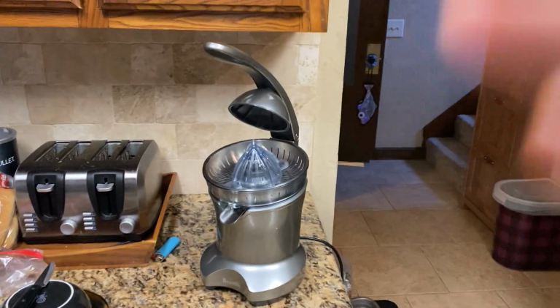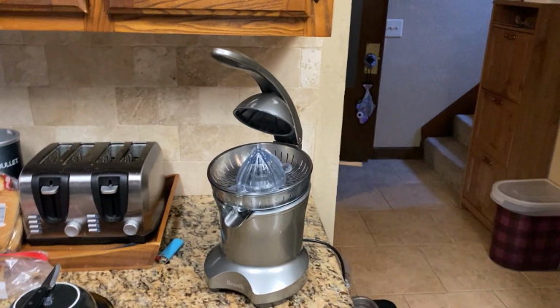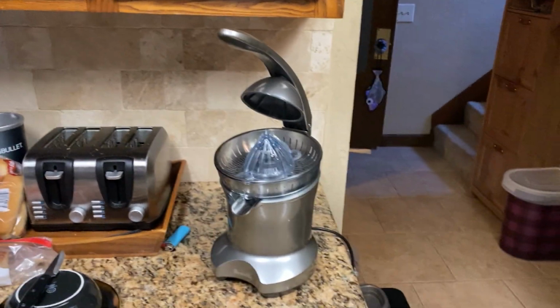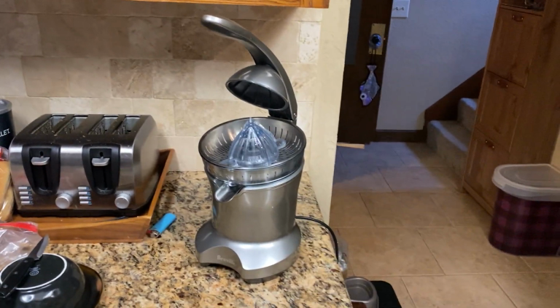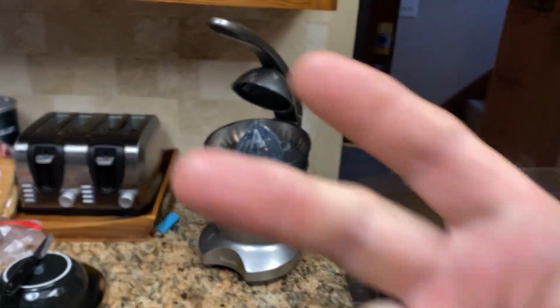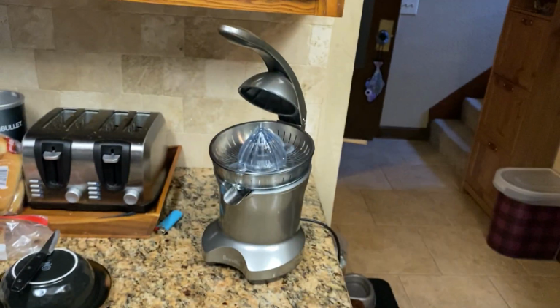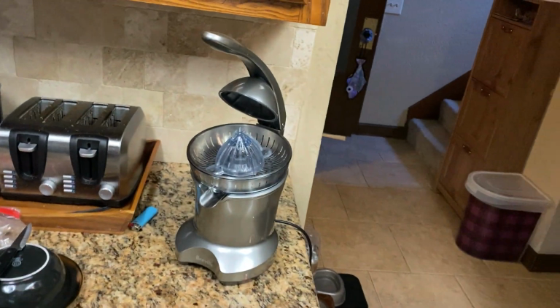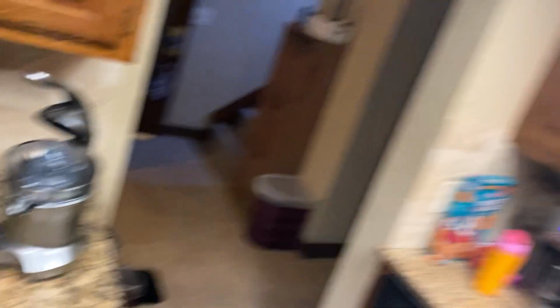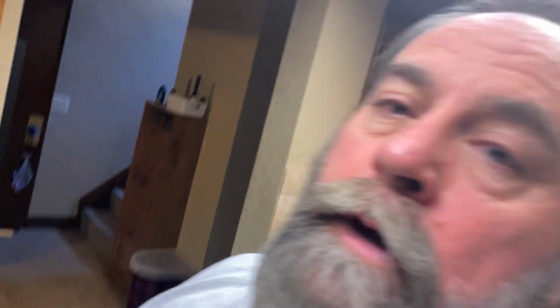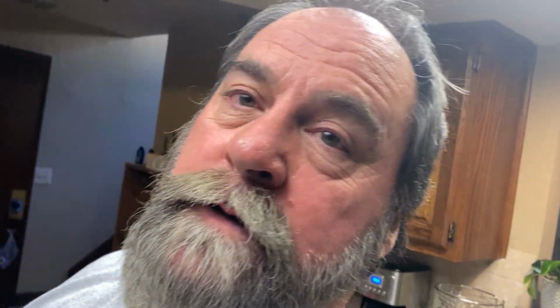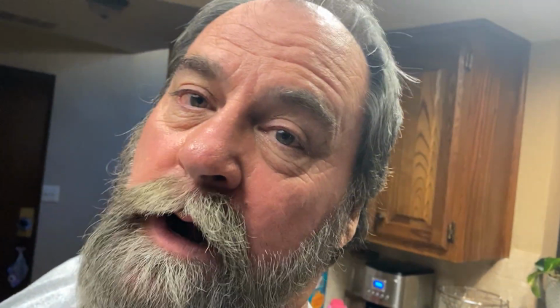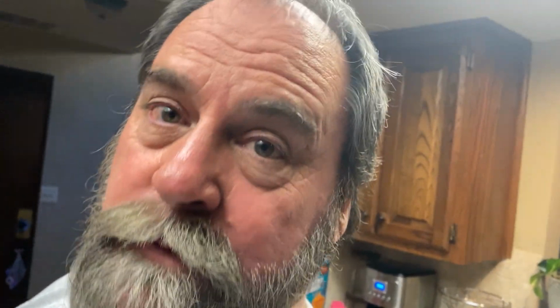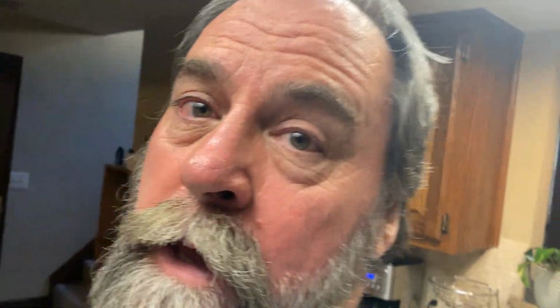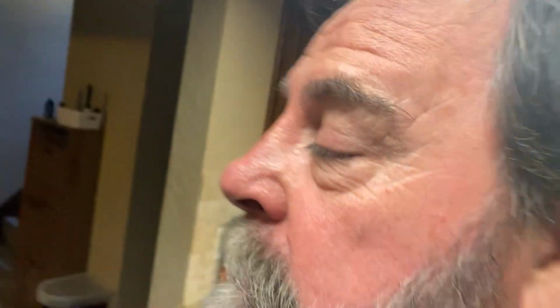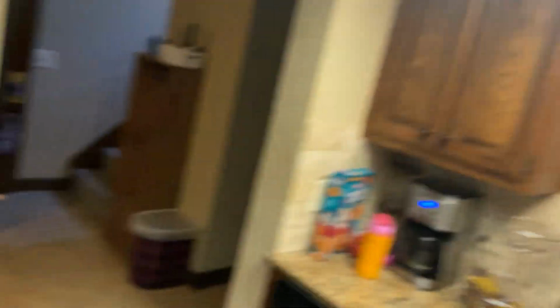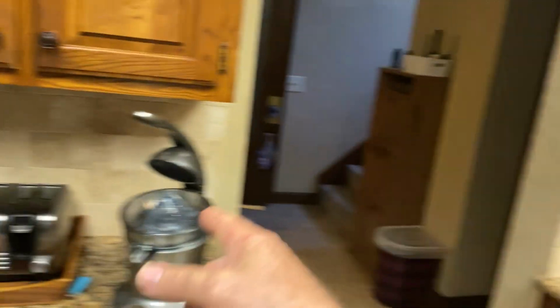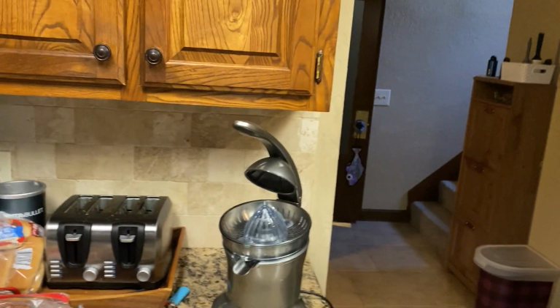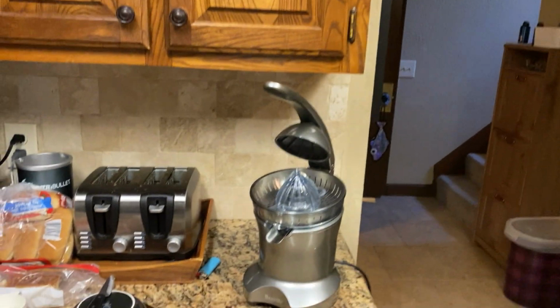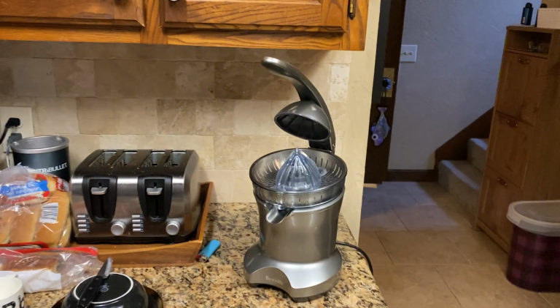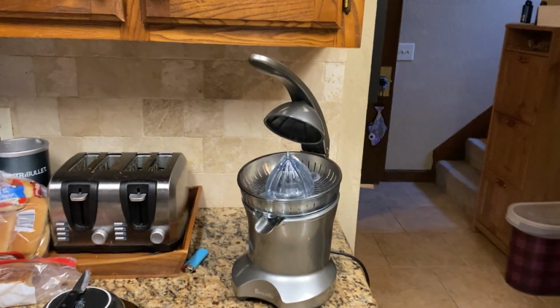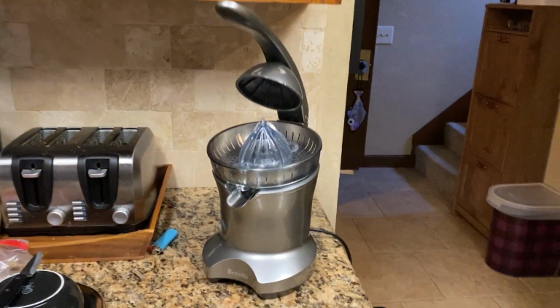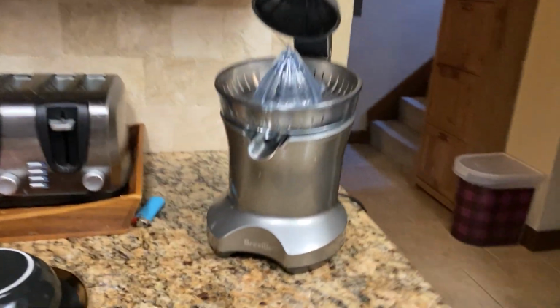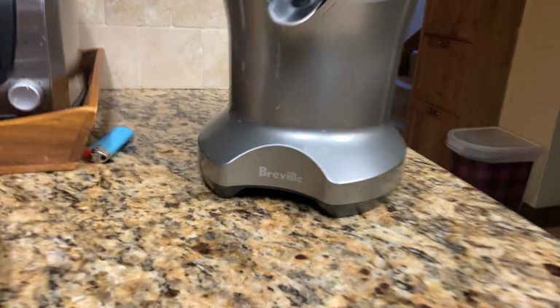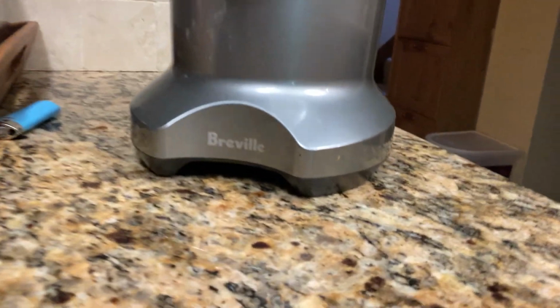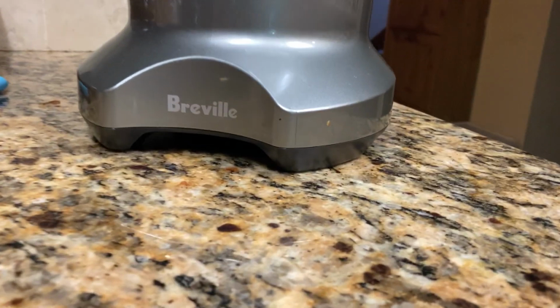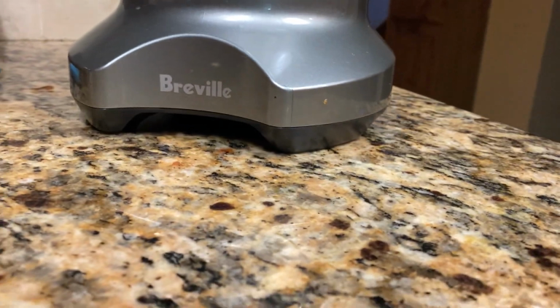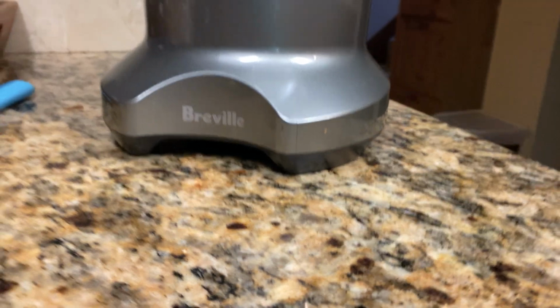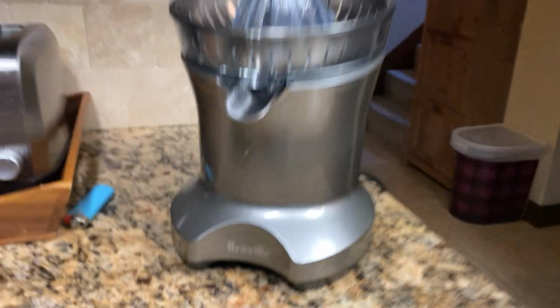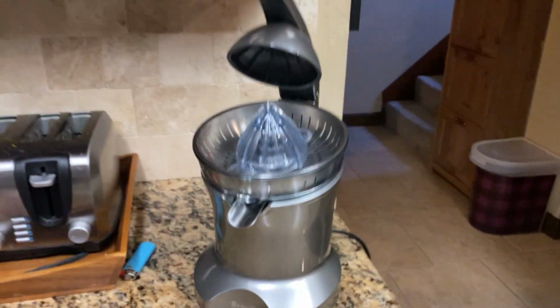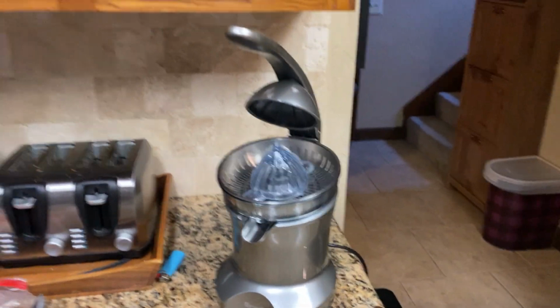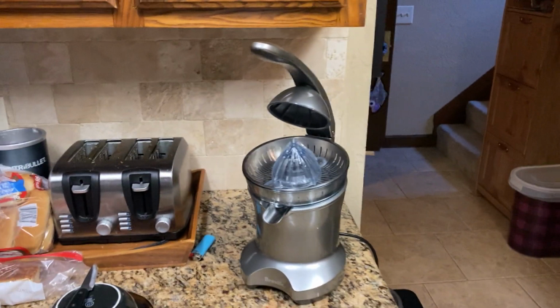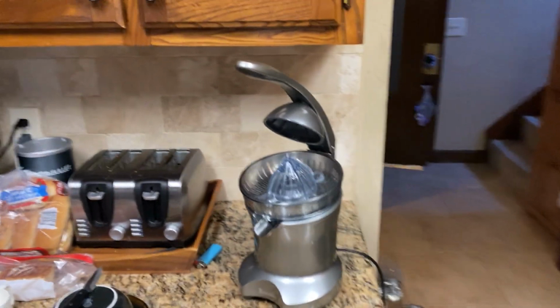Hey guys, ReadyDog here. How you guys doing? I'm doing good. Just had breakfast and getting ready to do a little review here on this Brewville juicer that we have here.